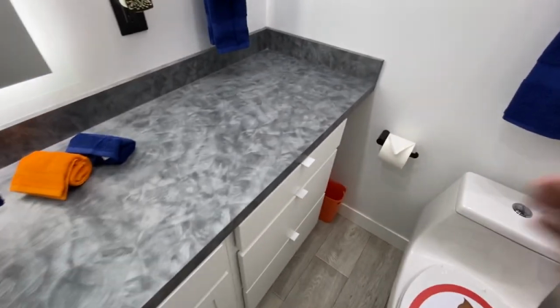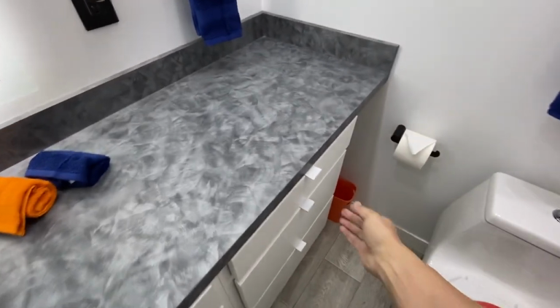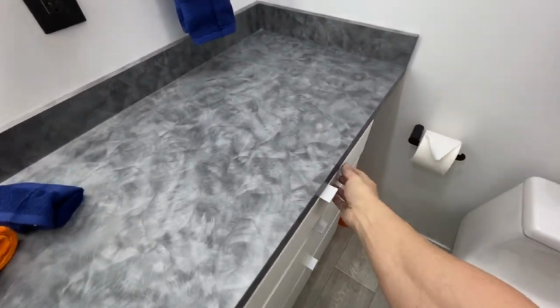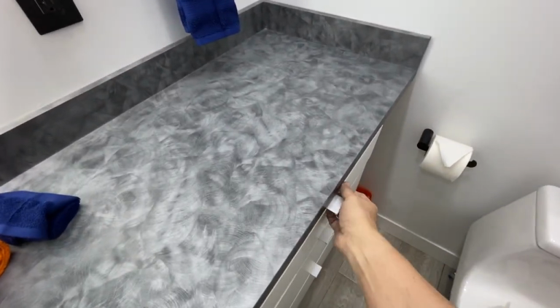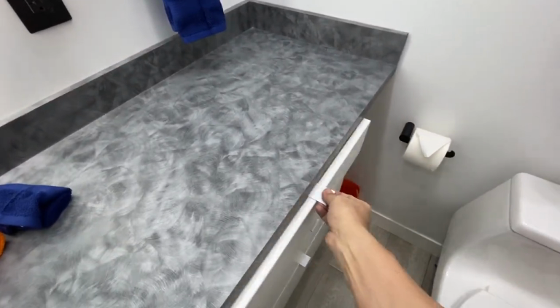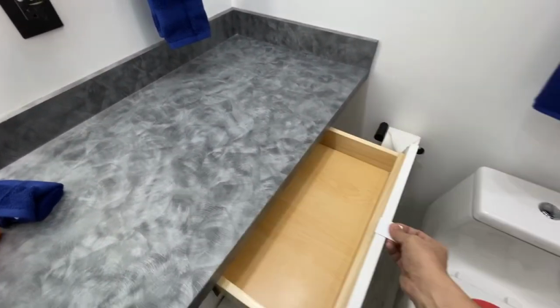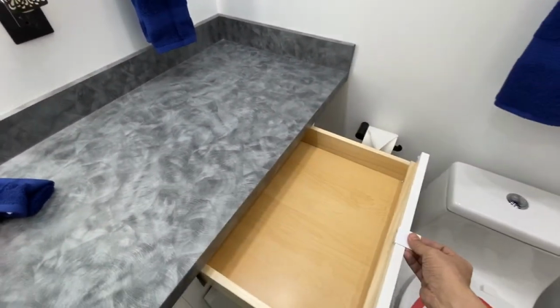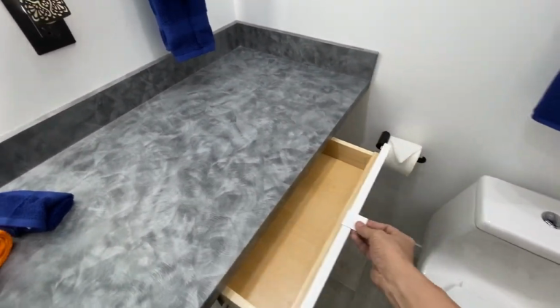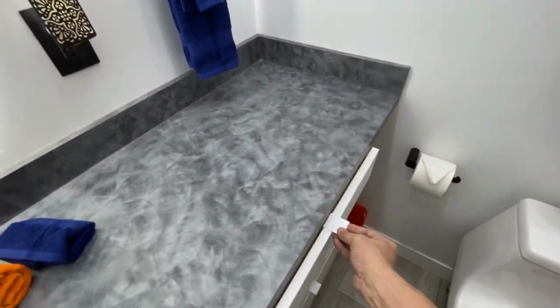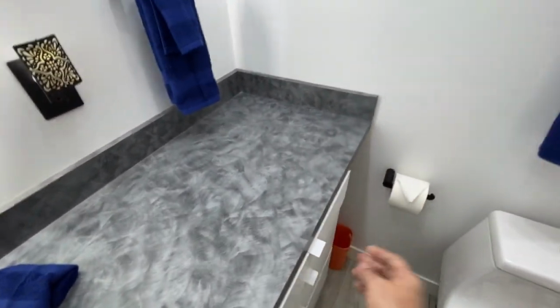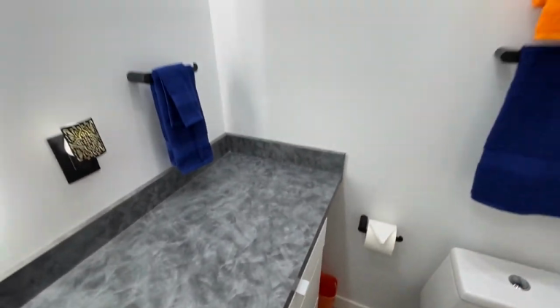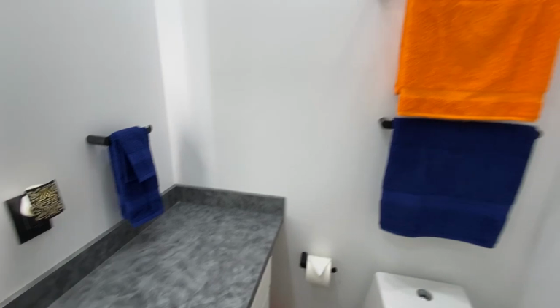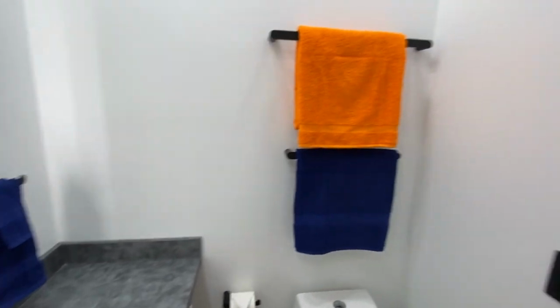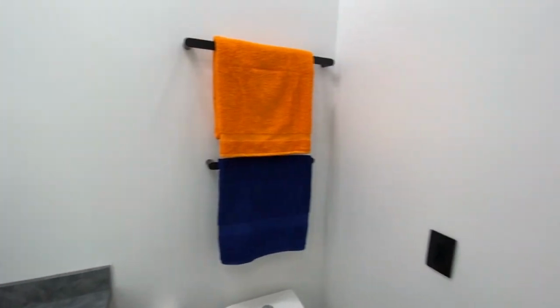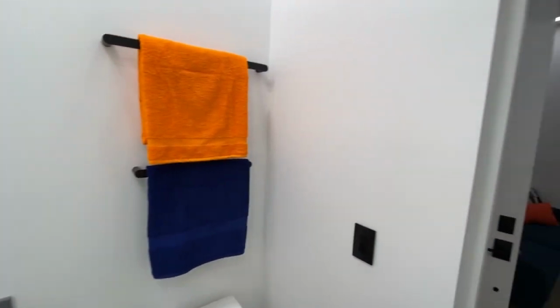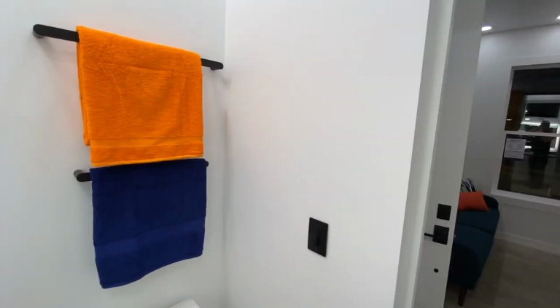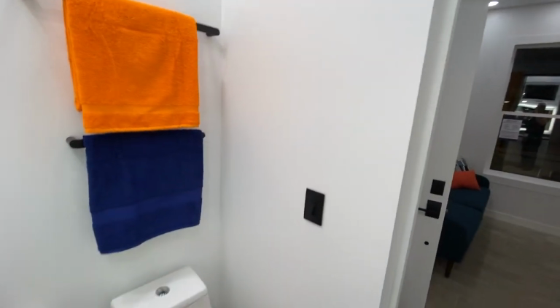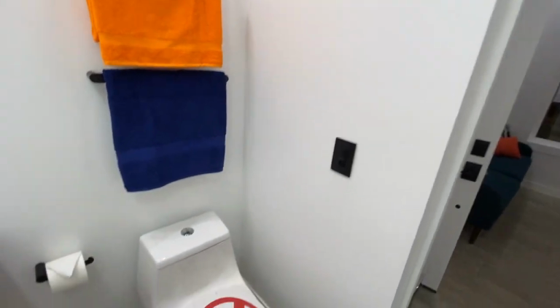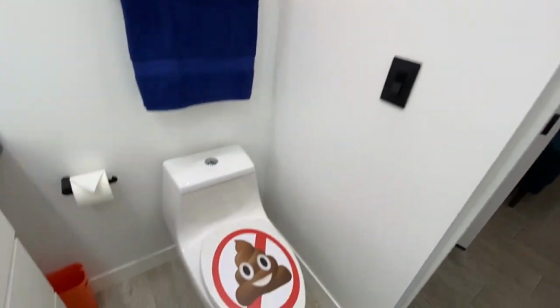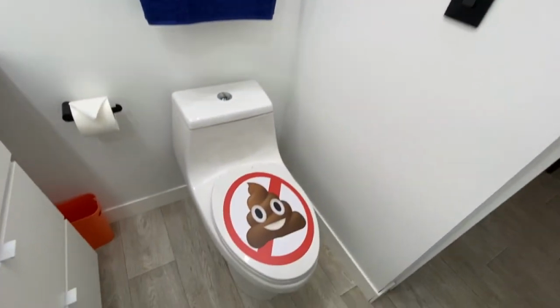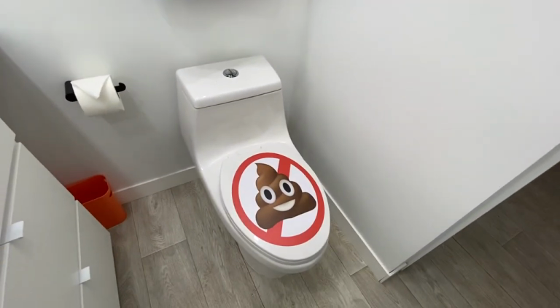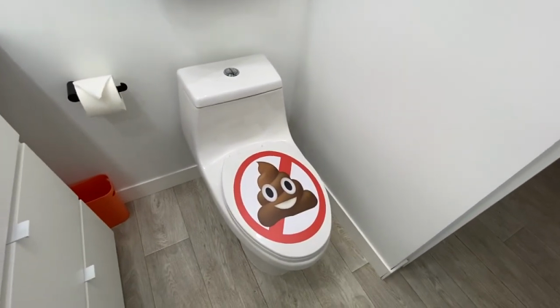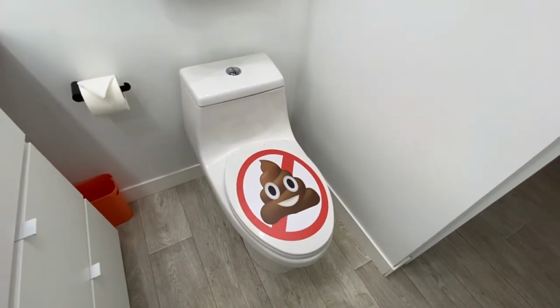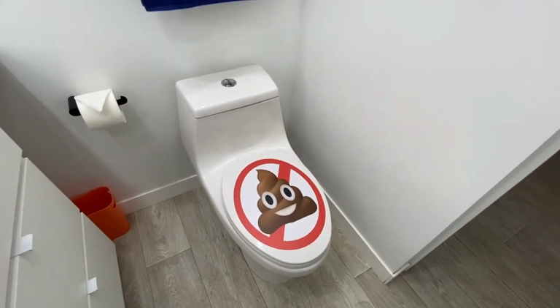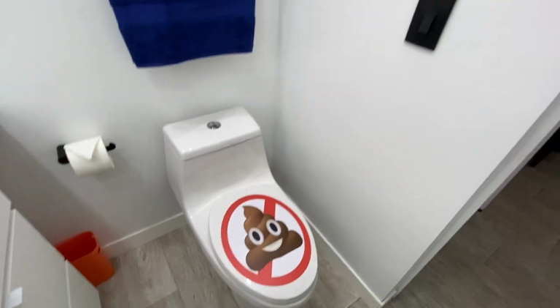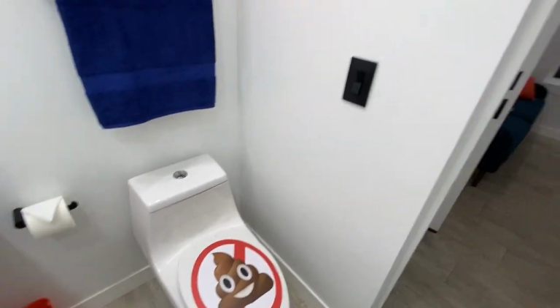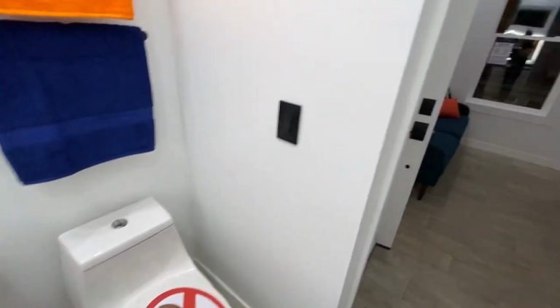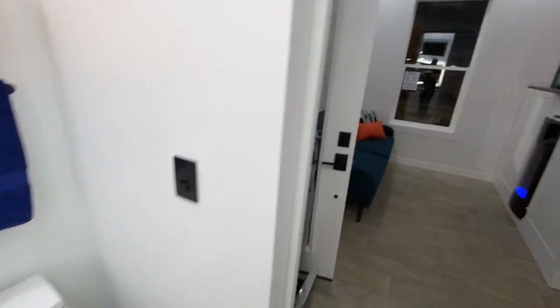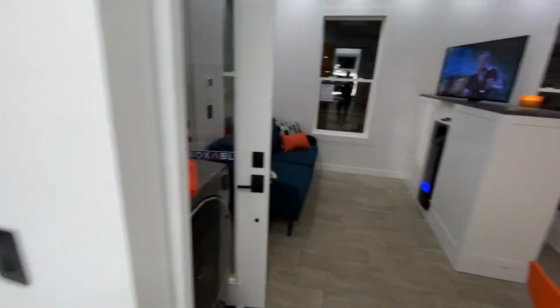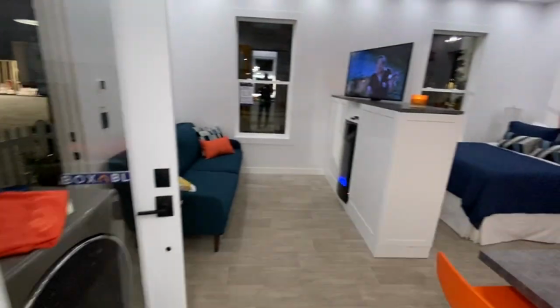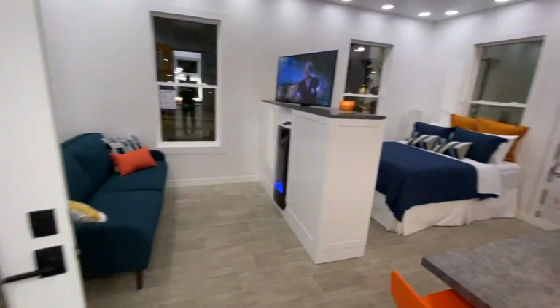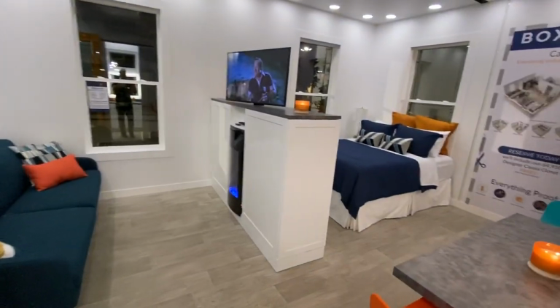A very nice large window, three feet wide and two feet tall — really the size you need — a vessel sink, and a lot of cabinet space. Really important to have a tremendous amount of cabinet space.